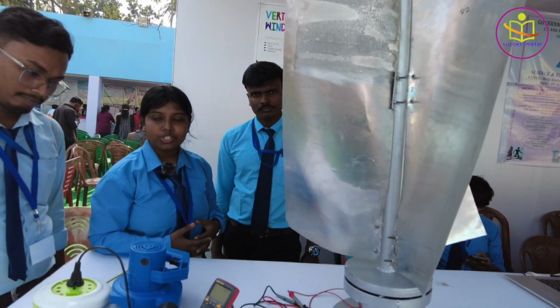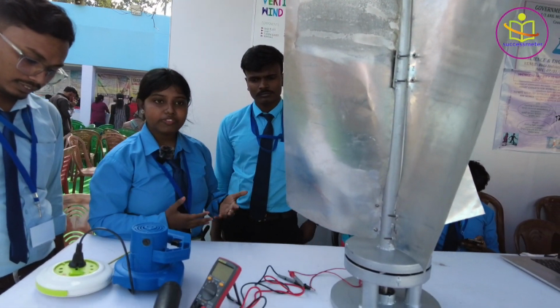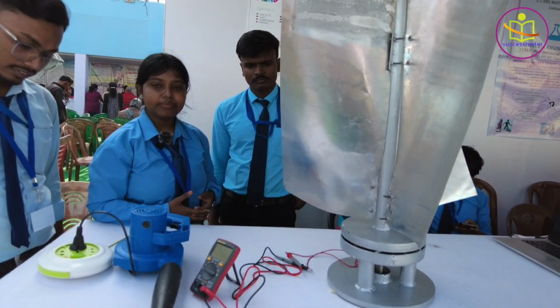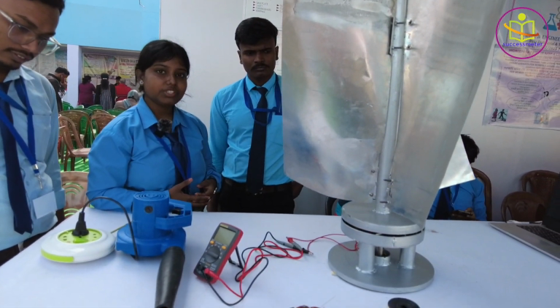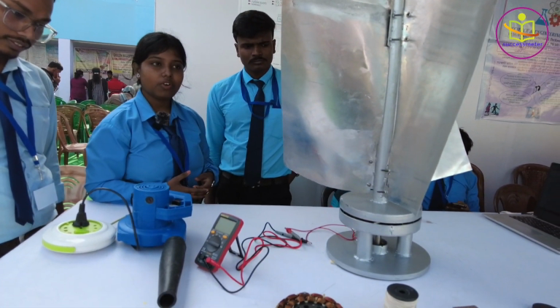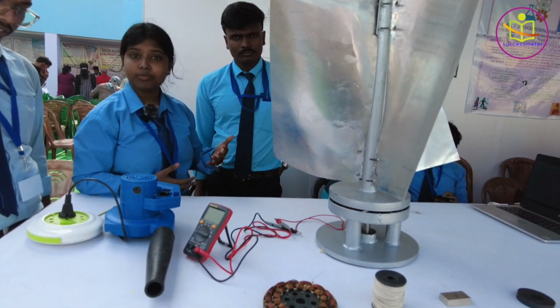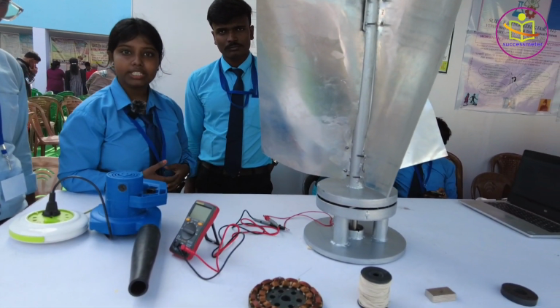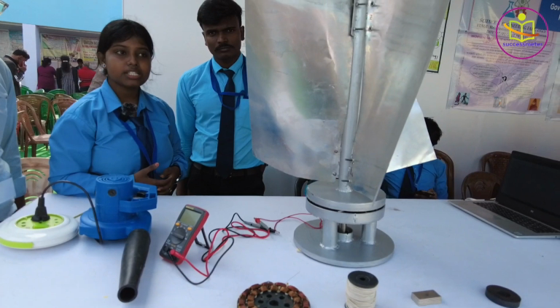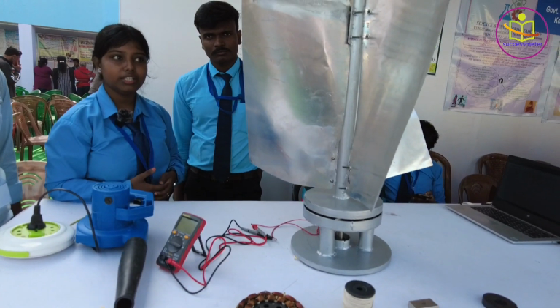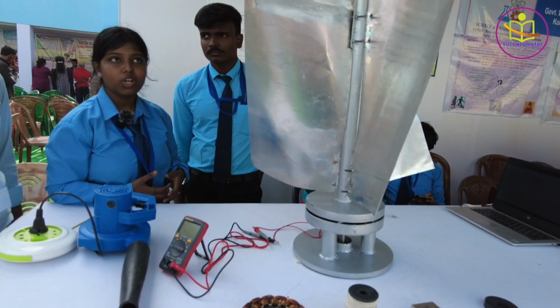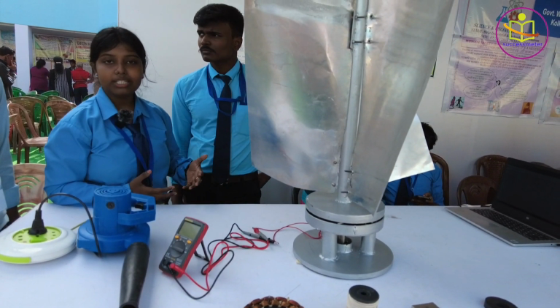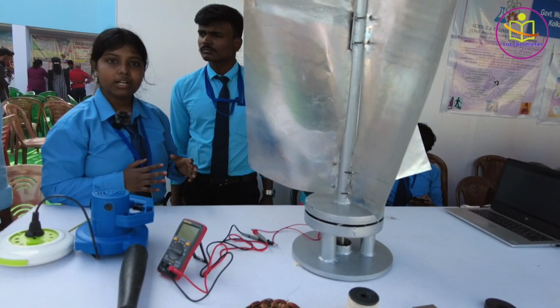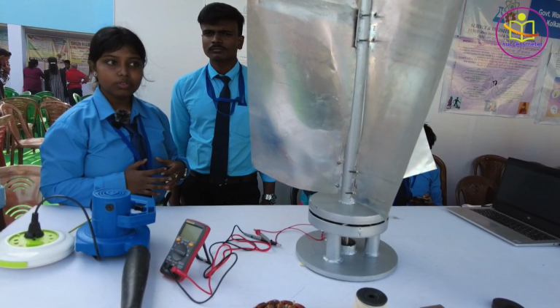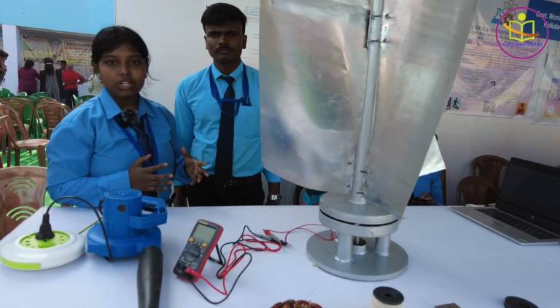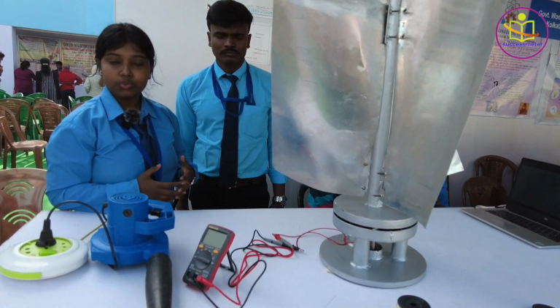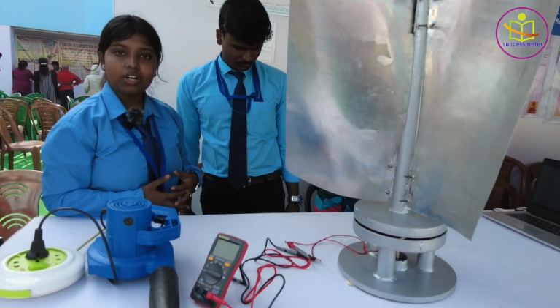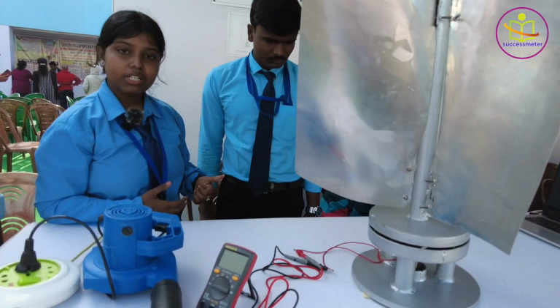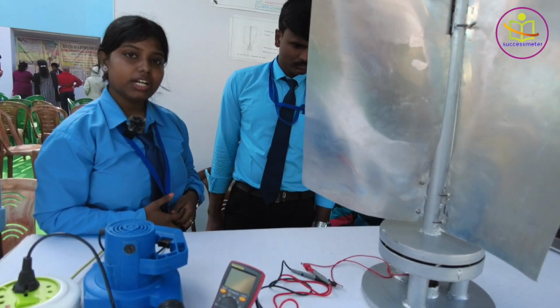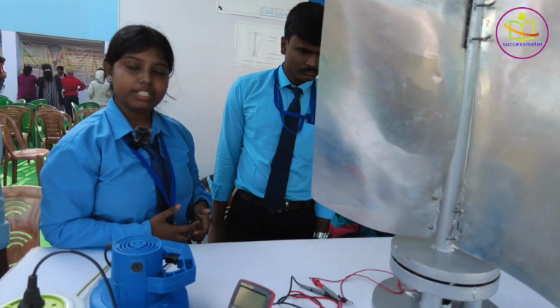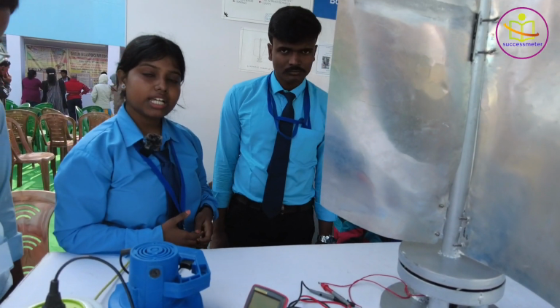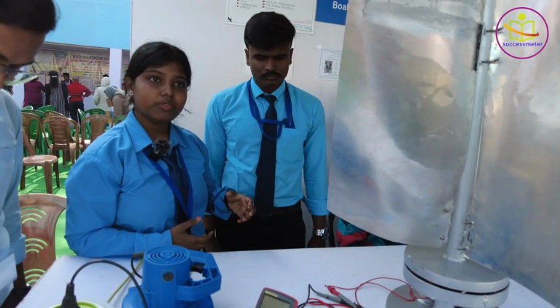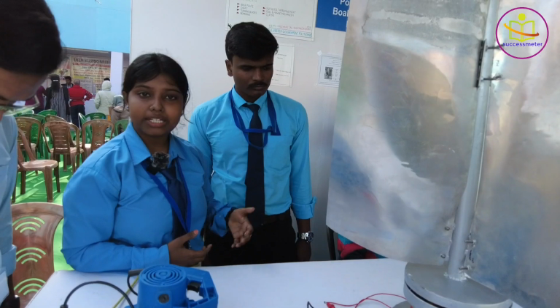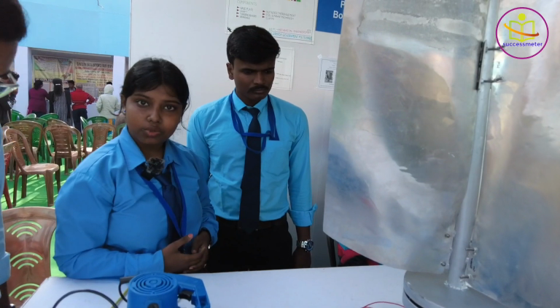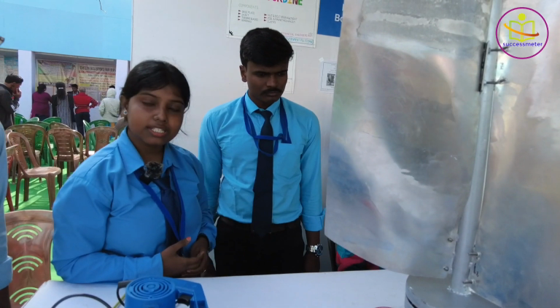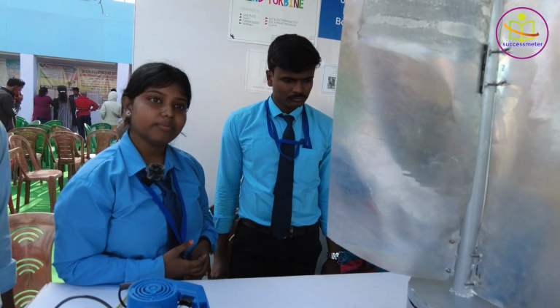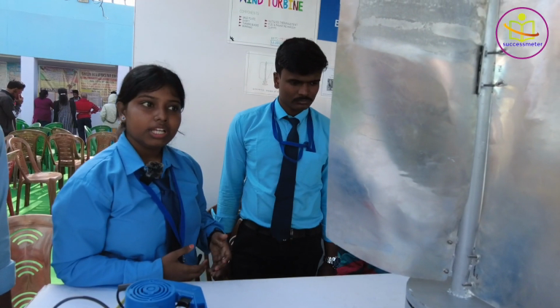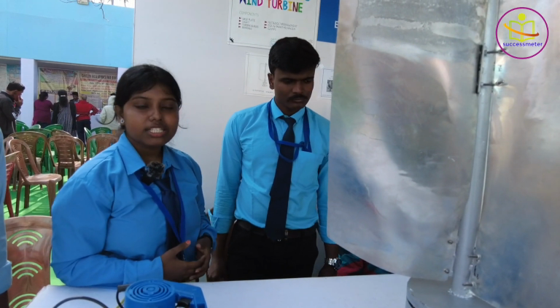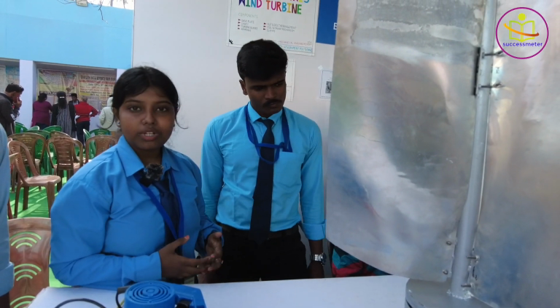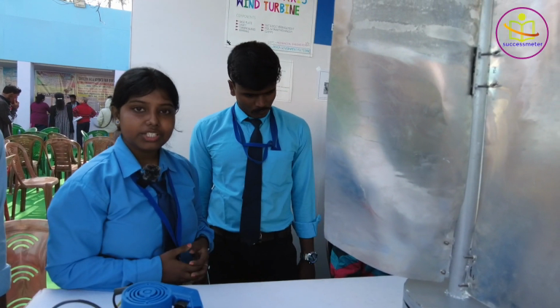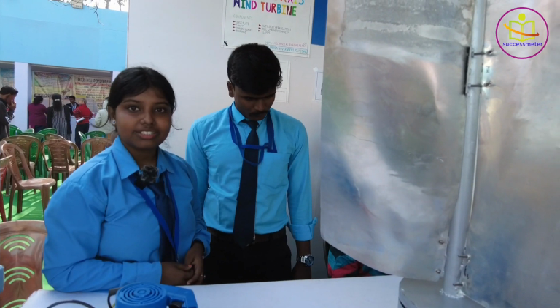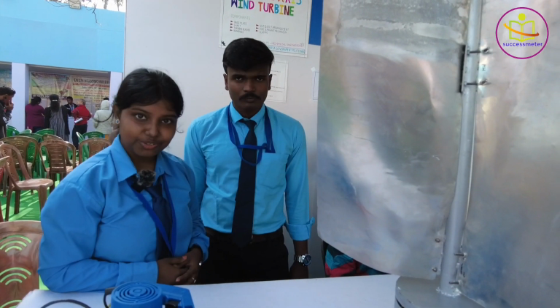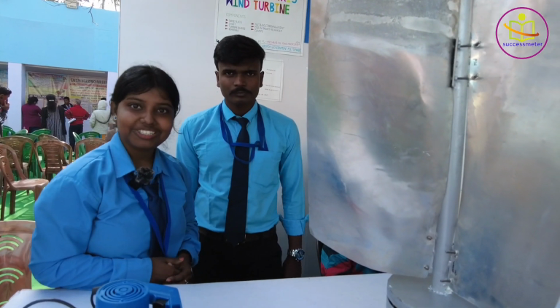It will be very beneficial for remote areas, rural or urban areas, and for battery storage systems. It has a lot of applications. Thank you so much.